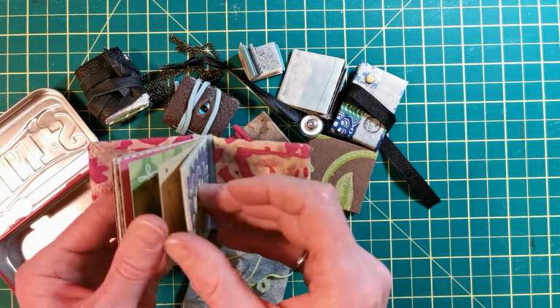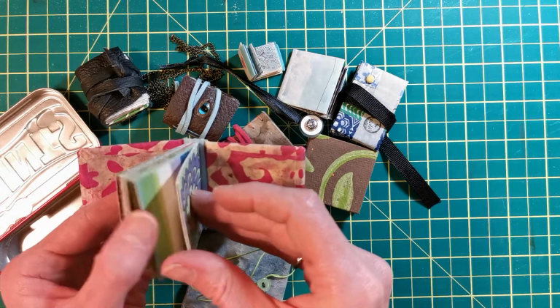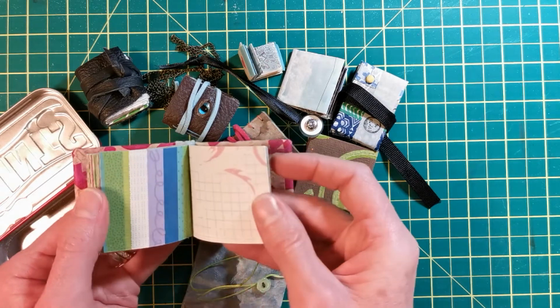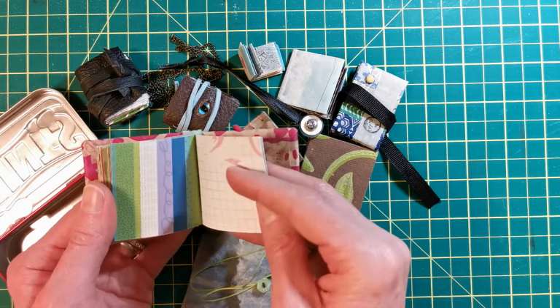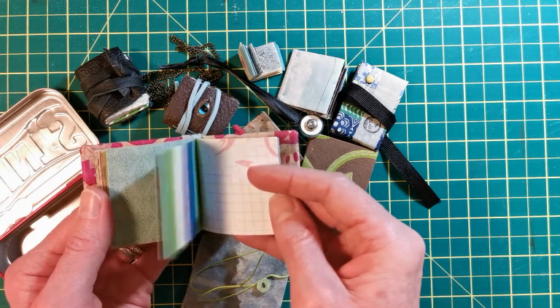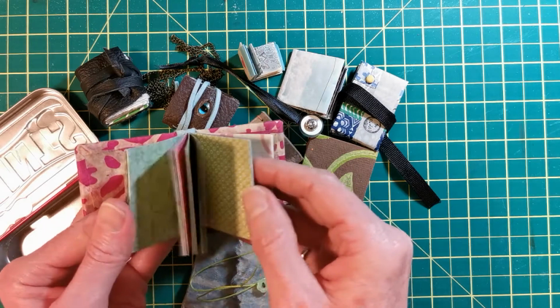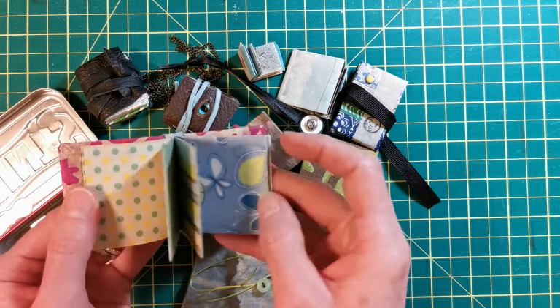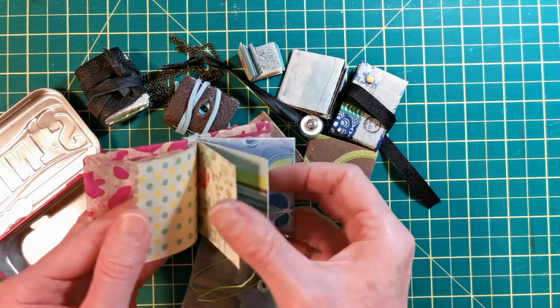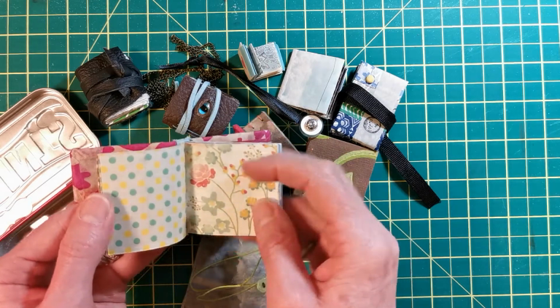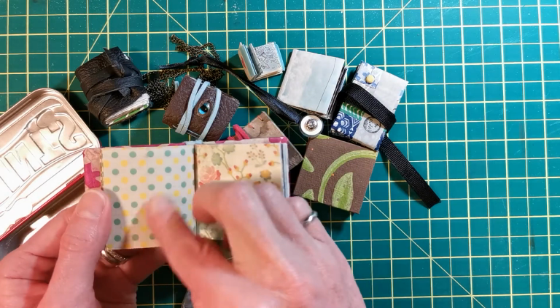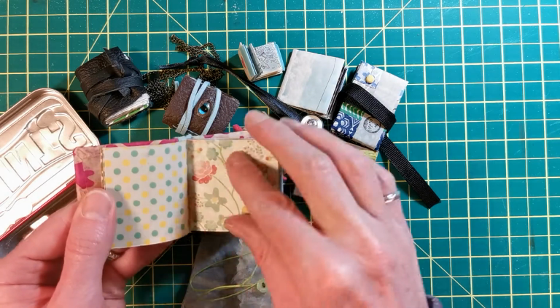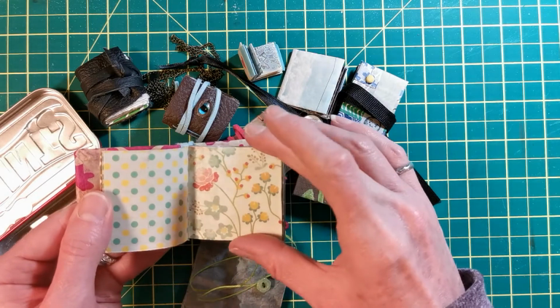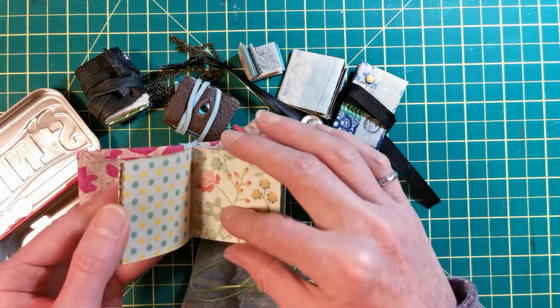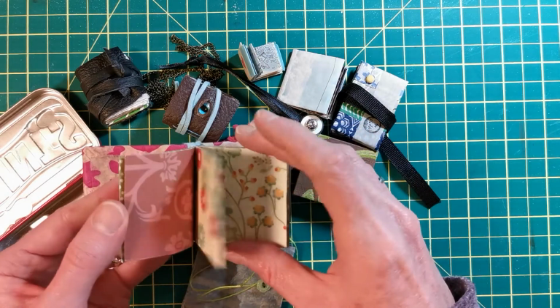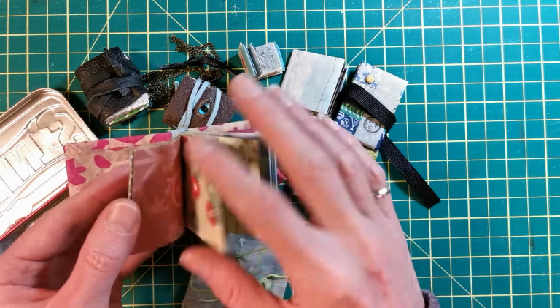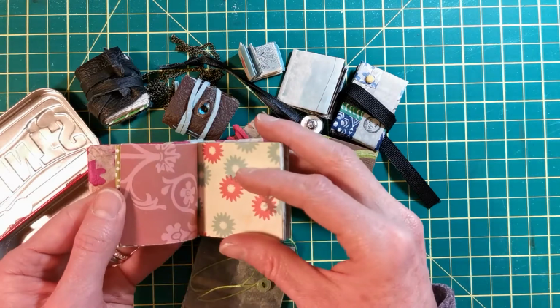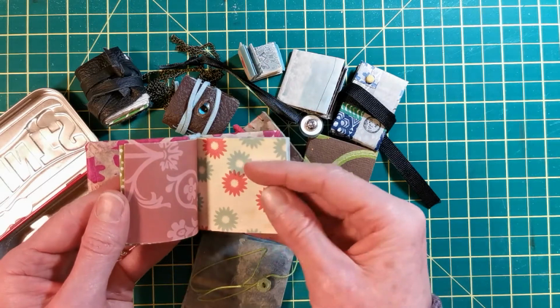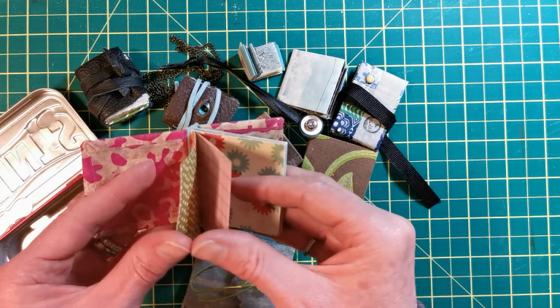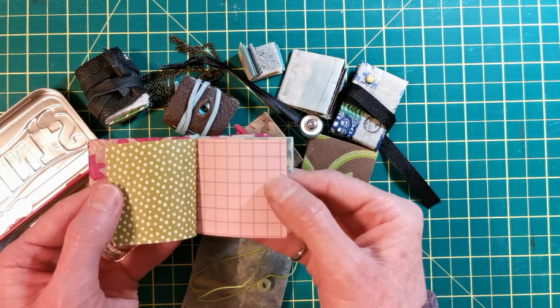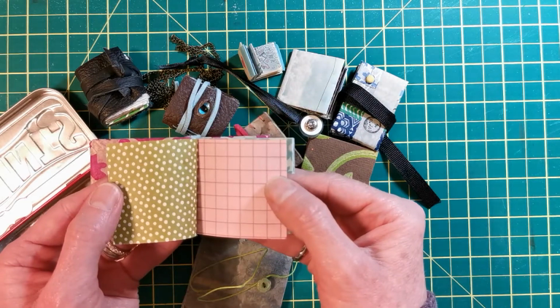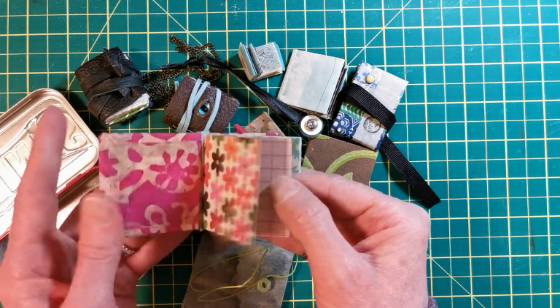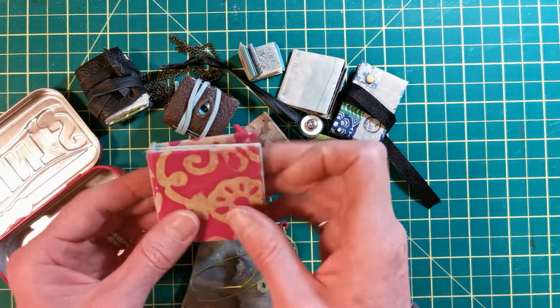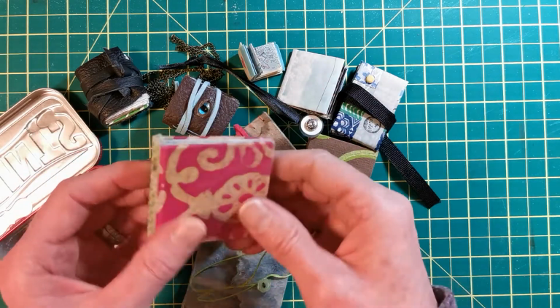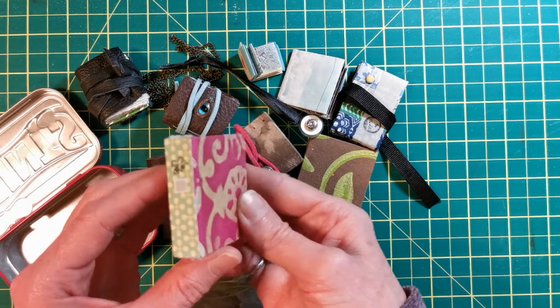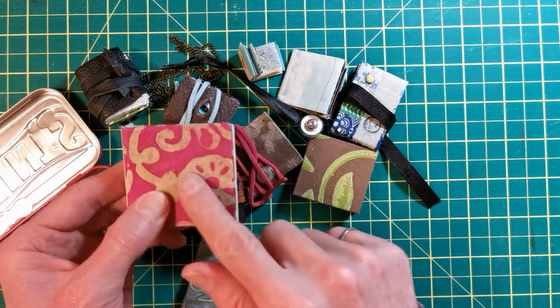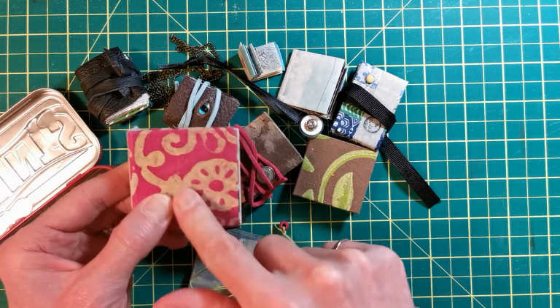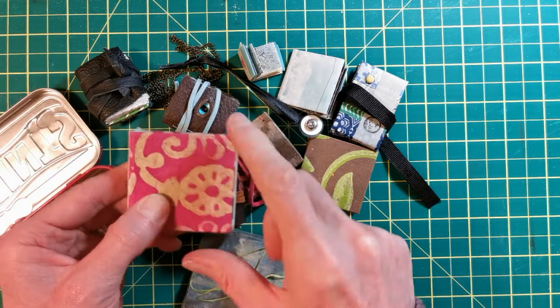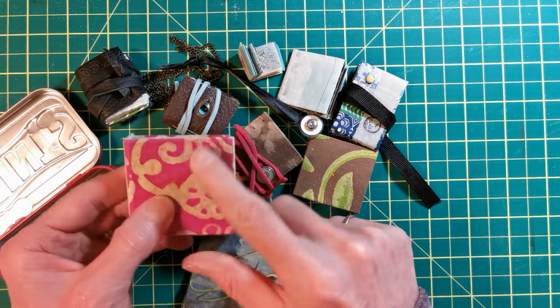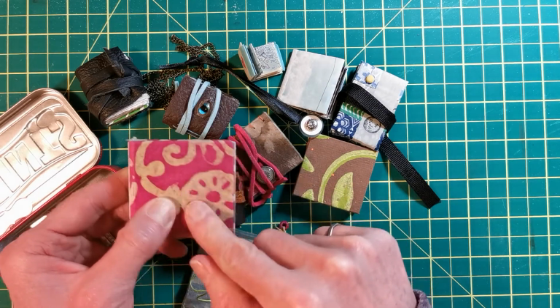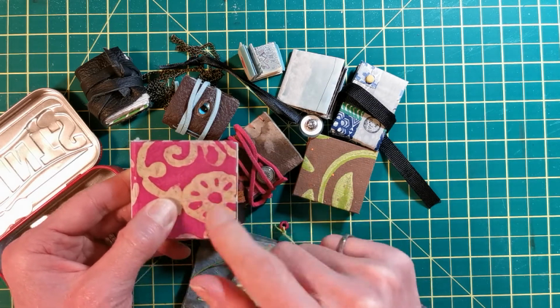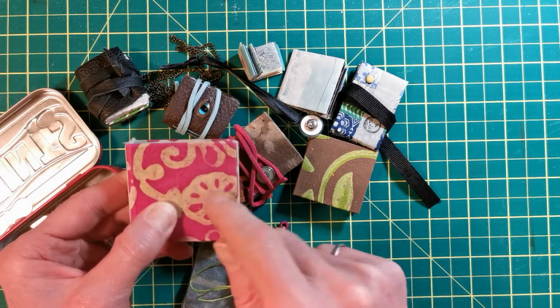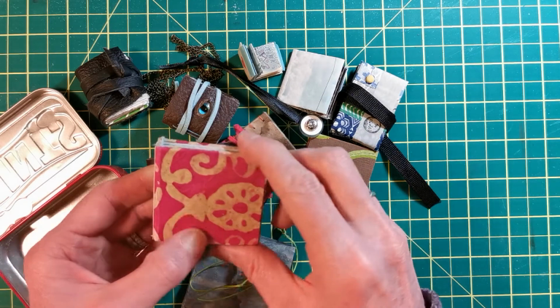Although some of these pages might be harder to write on, they're fun to flip through. You could easily add words on another piece of paper, stick it in, or cut out photos and put them in. This paper — I believe it came from India — is a really nice handmade paper.